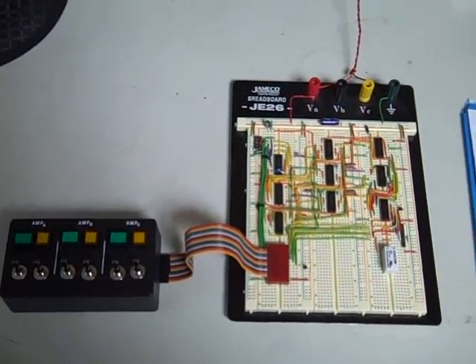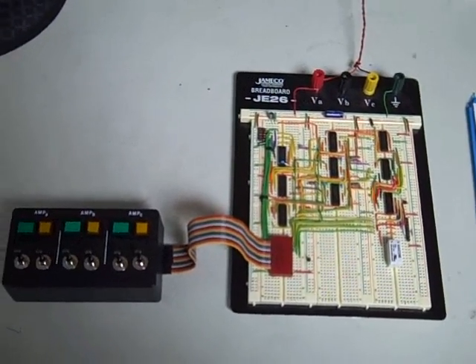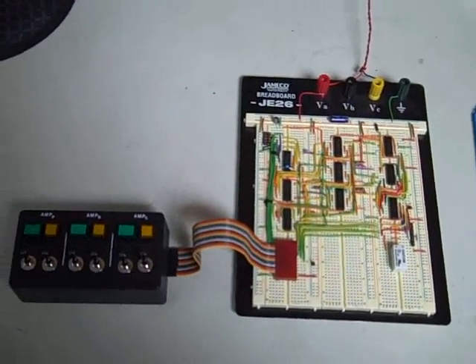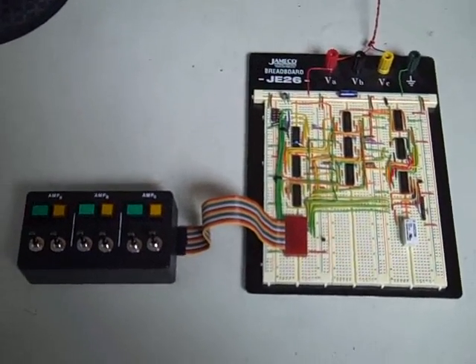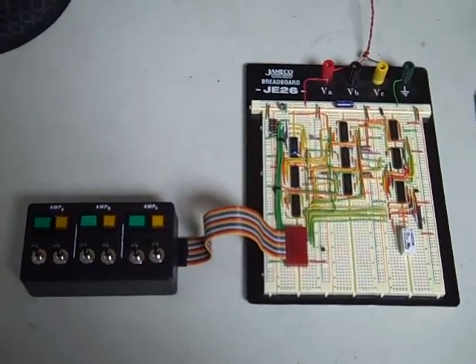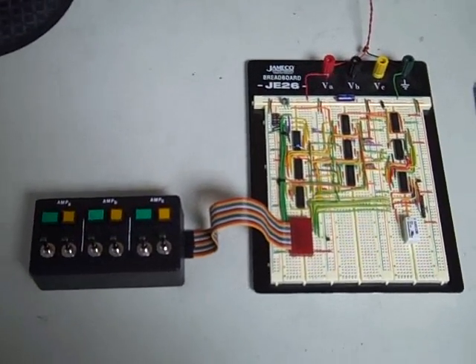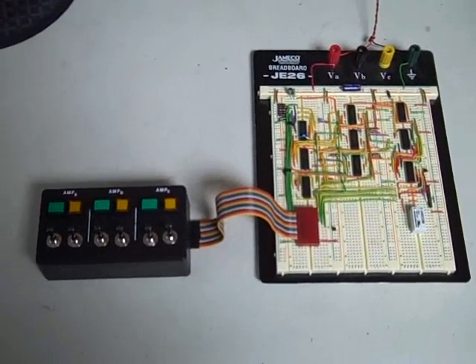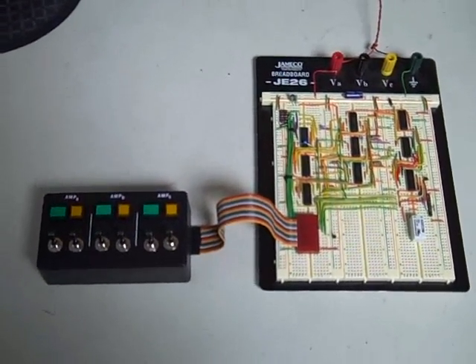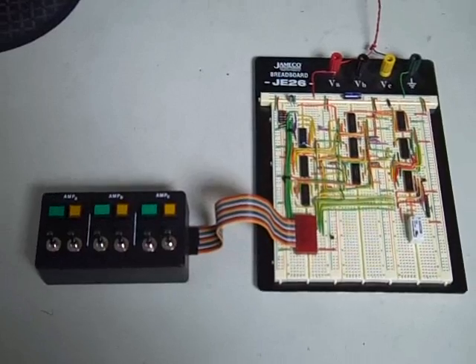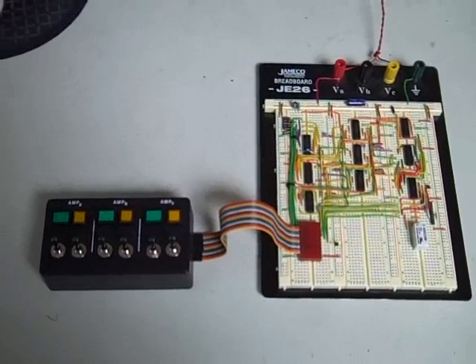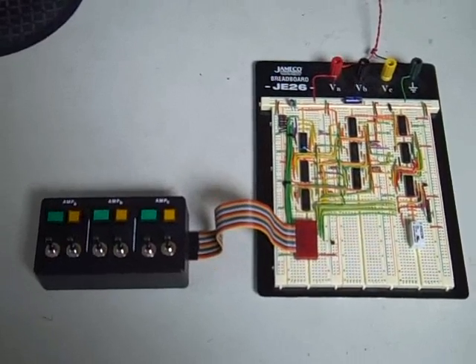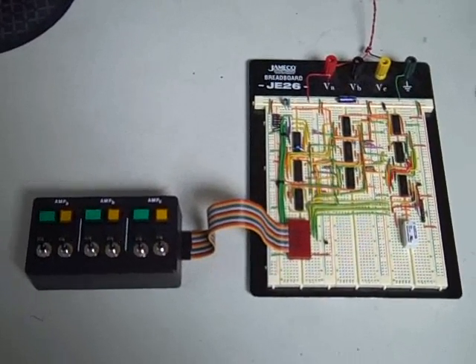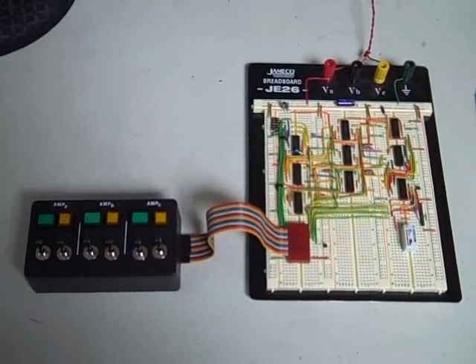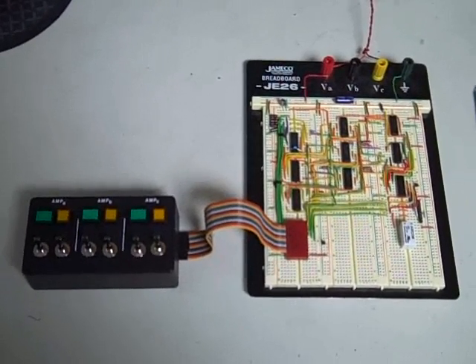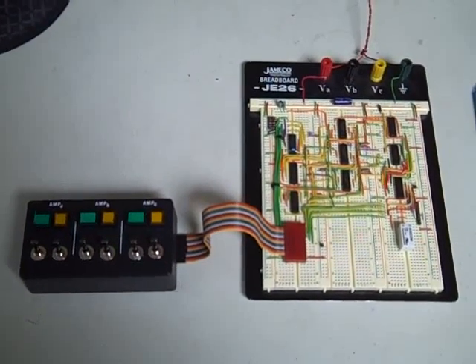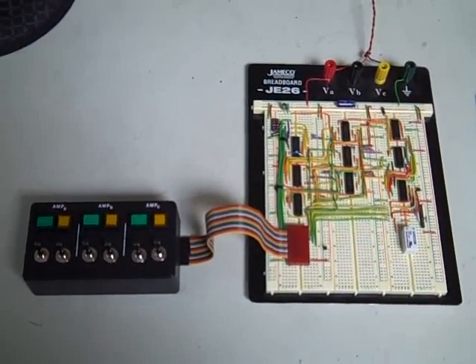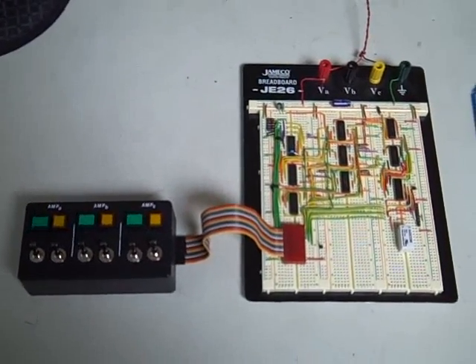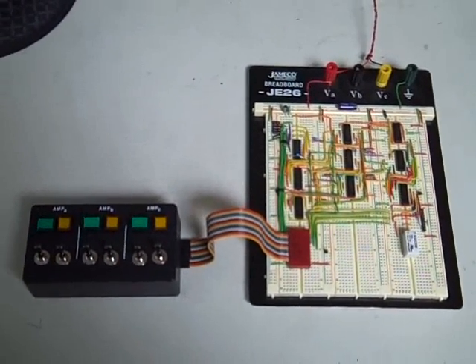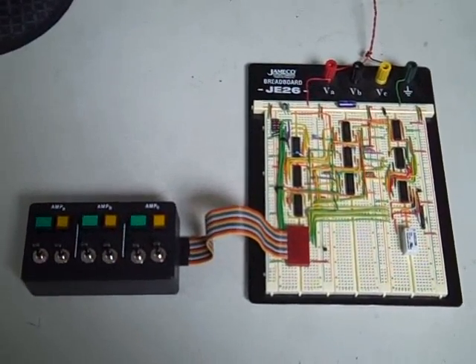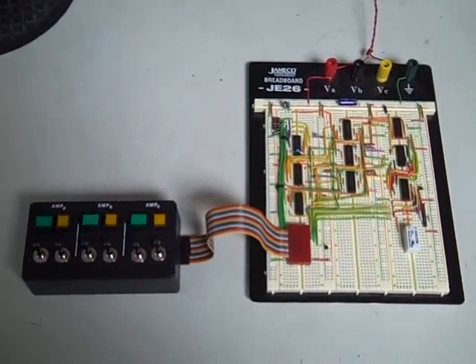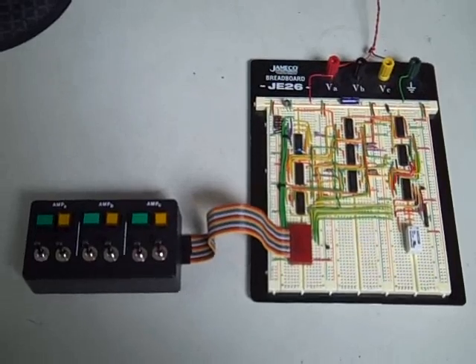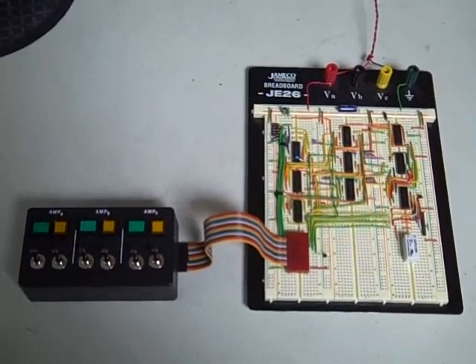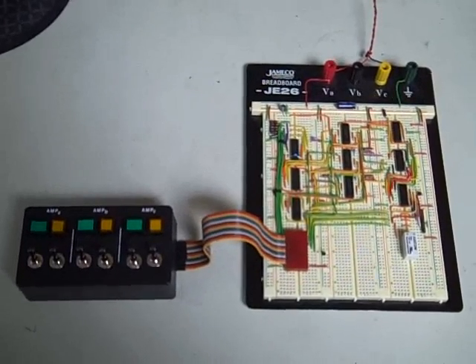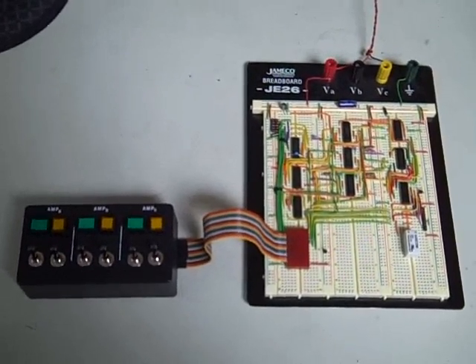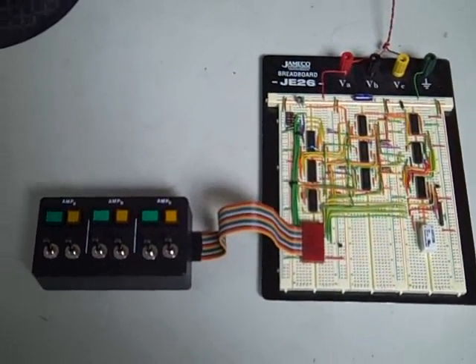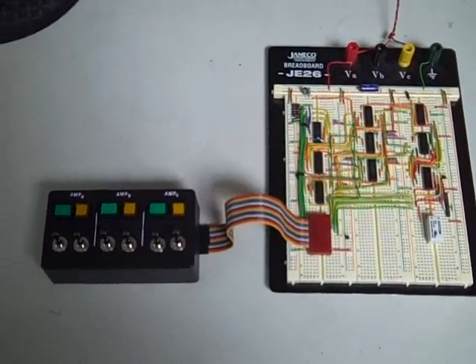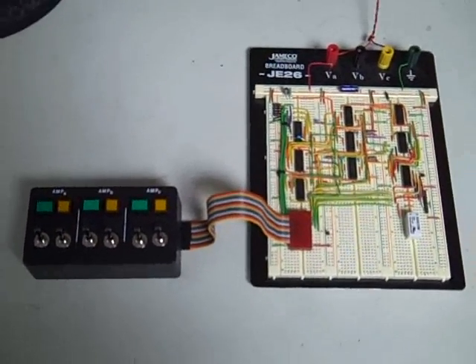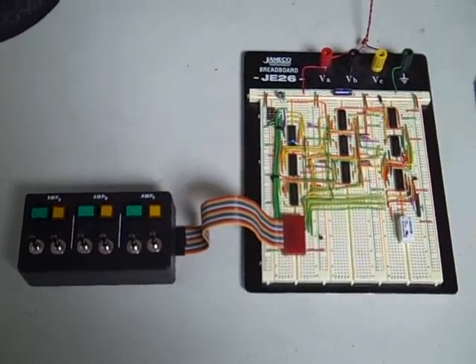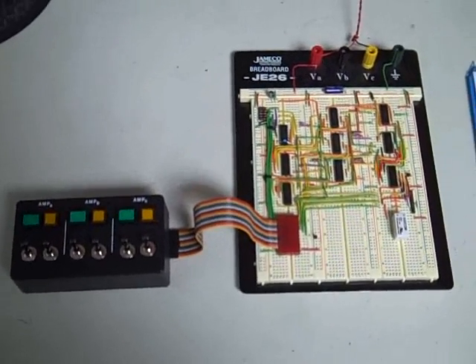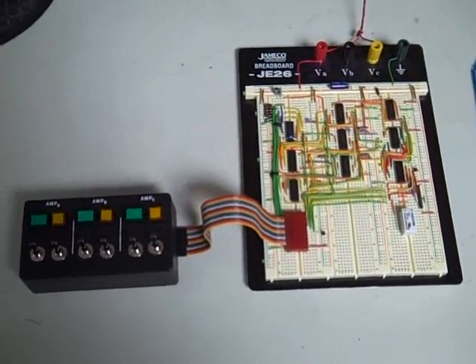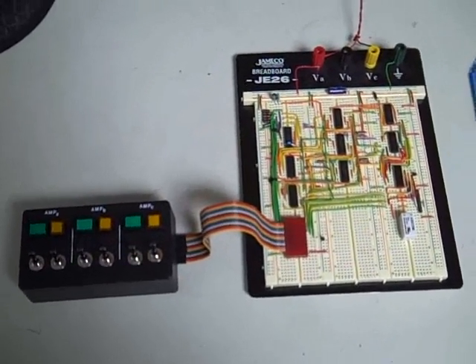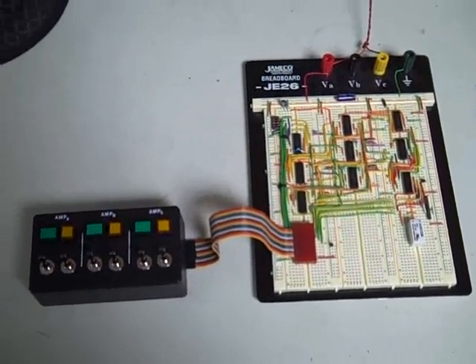Hello, I'm Jim Garland, W8ZR, and the purpose of this video is to demonstrate a high voltage controller that I've designed for operating linear amplifiers in my station.